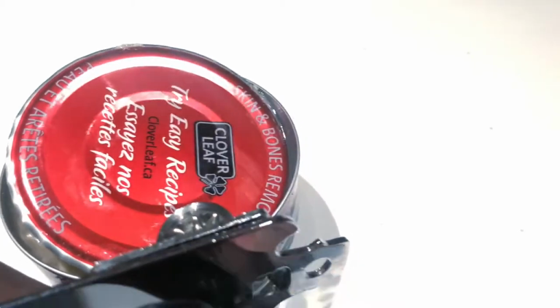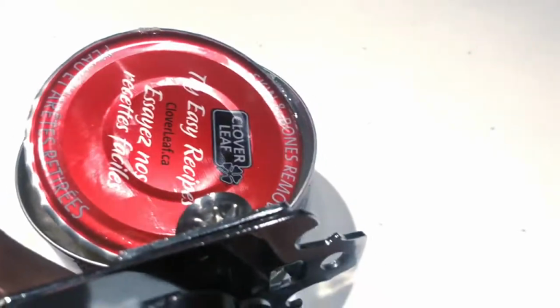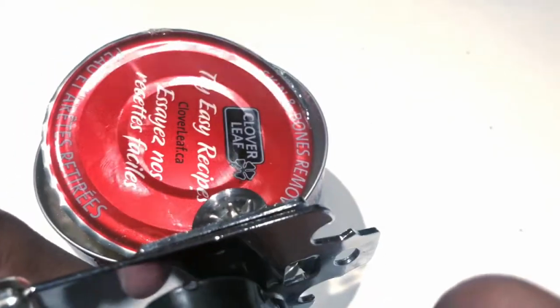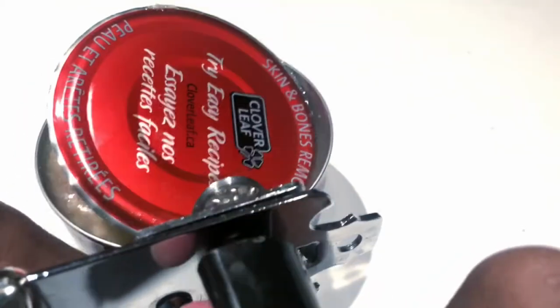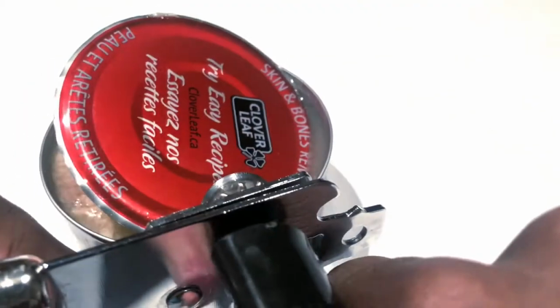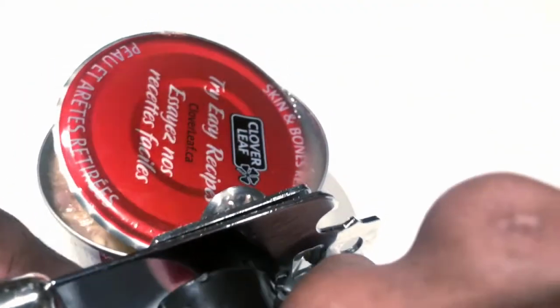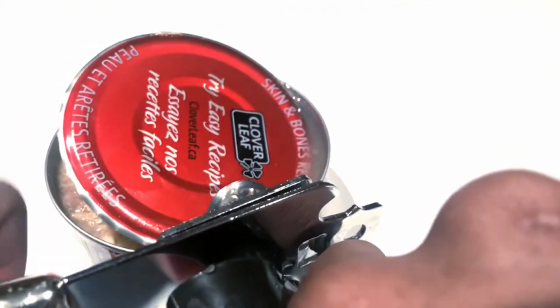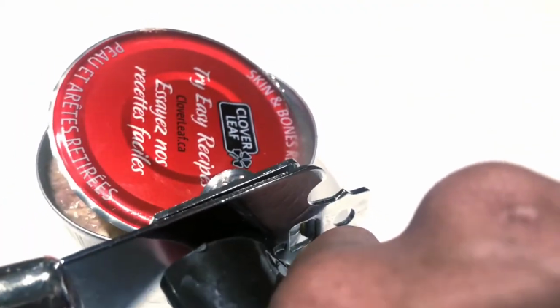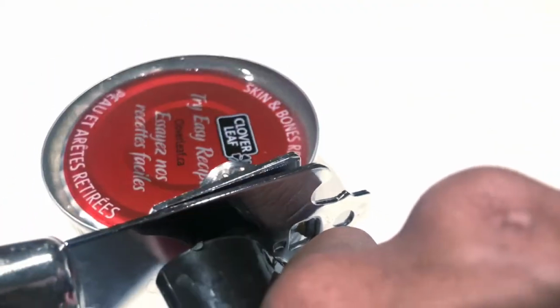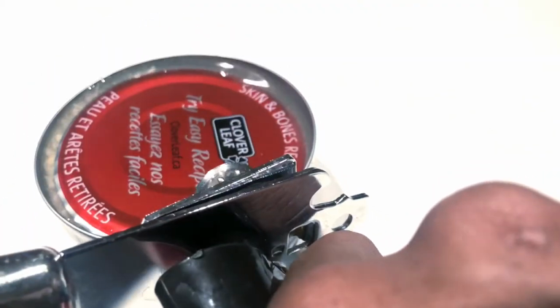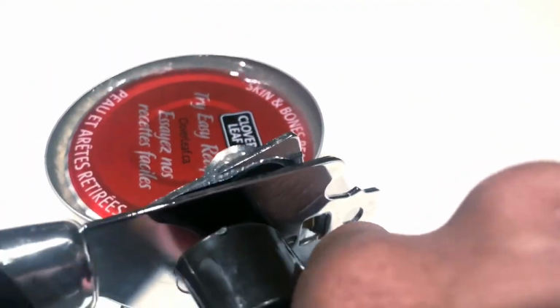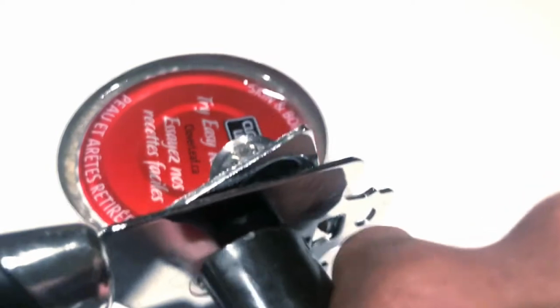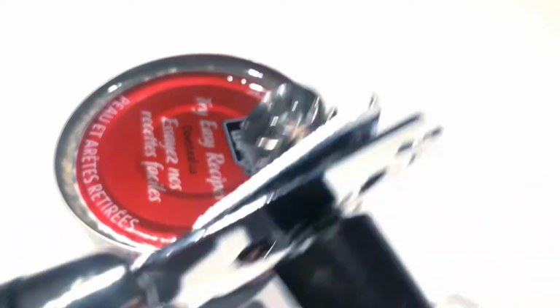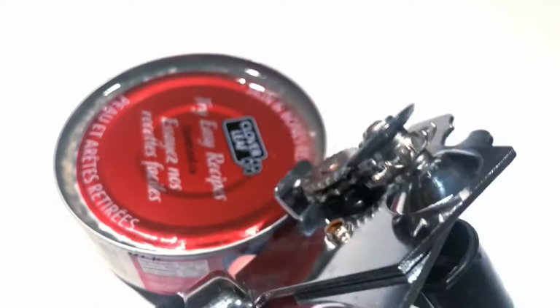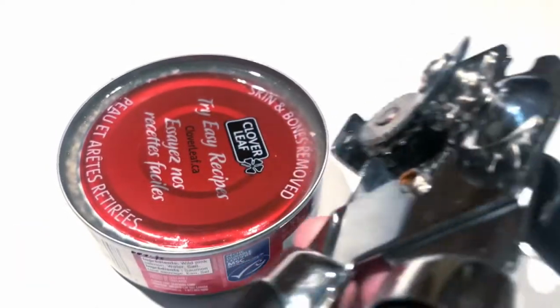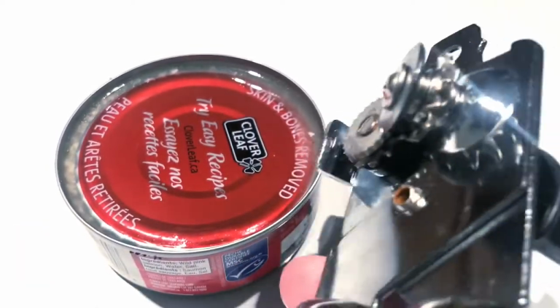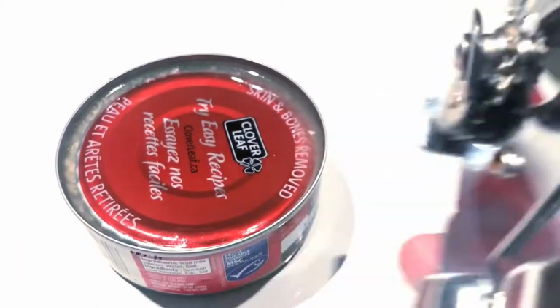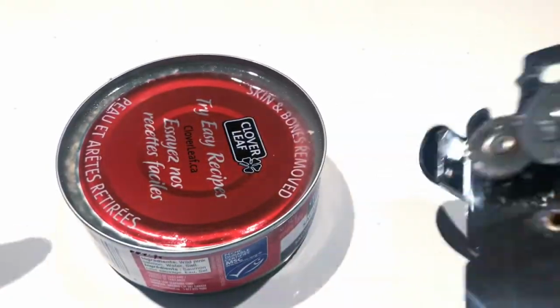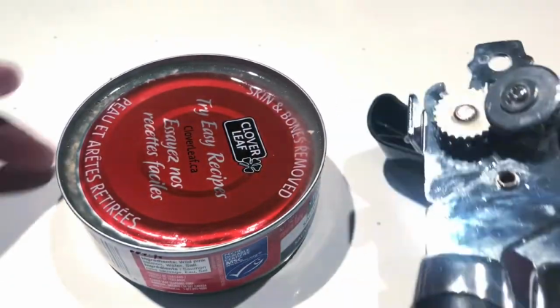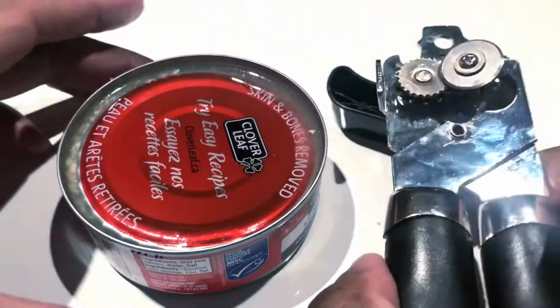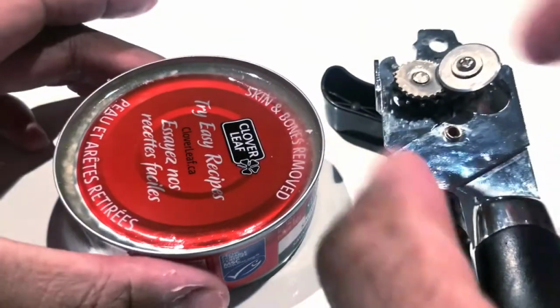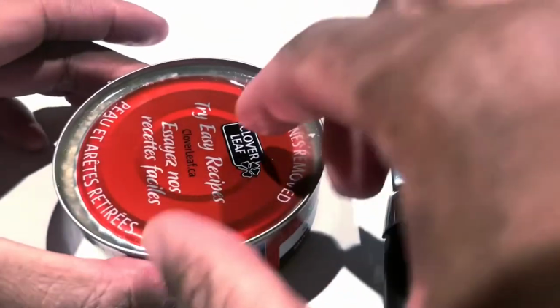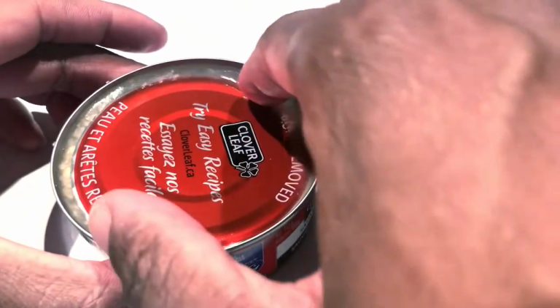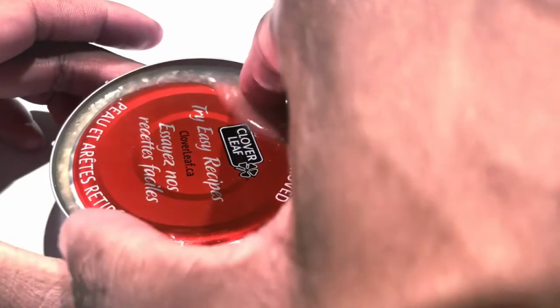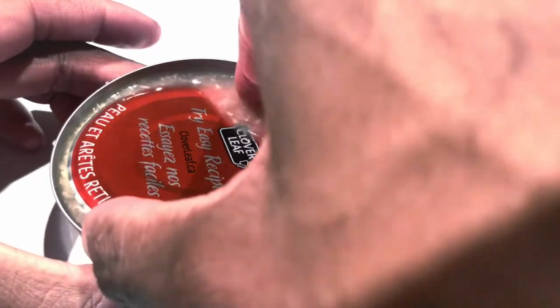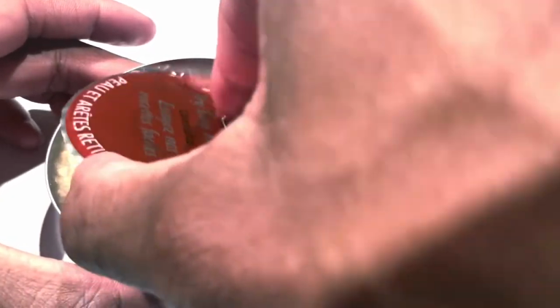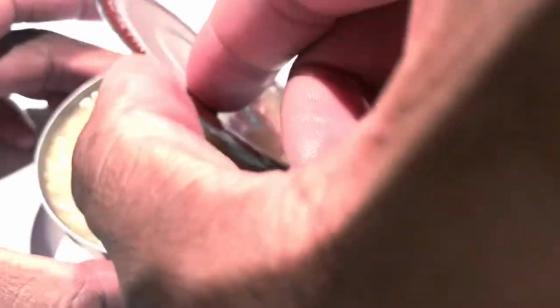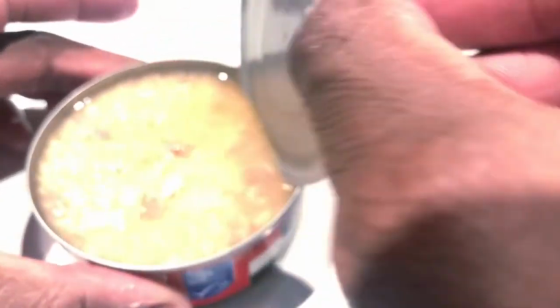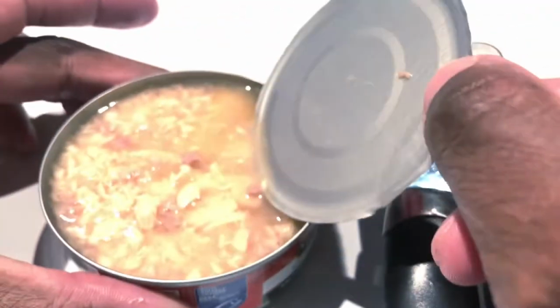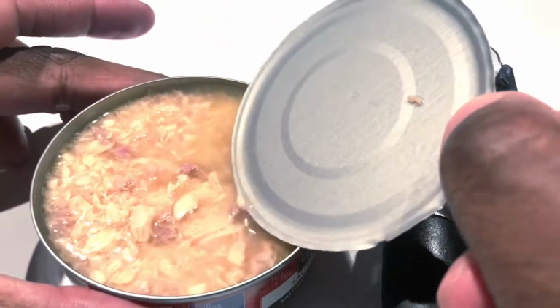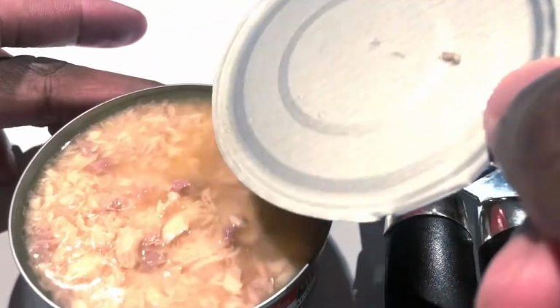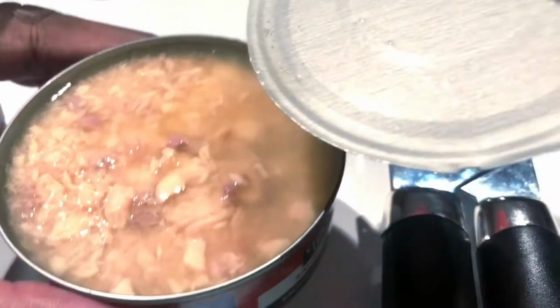Once you get to the end, the lid should just pop off. You can use either your finger or a spoon to retrieve the lid. And there you have it — that's how you use a can opener to open a tin.